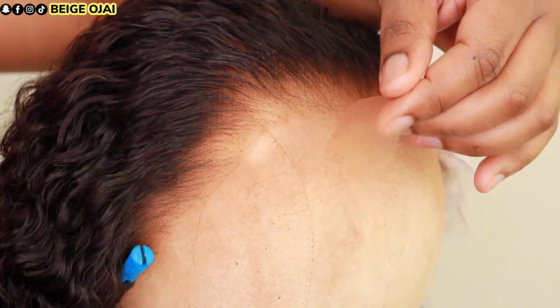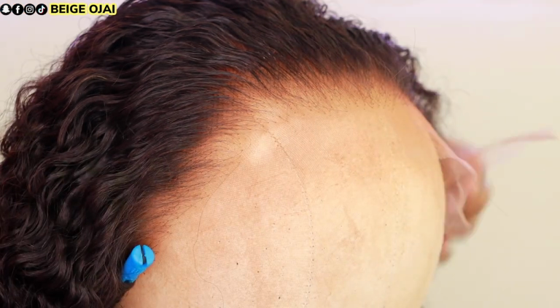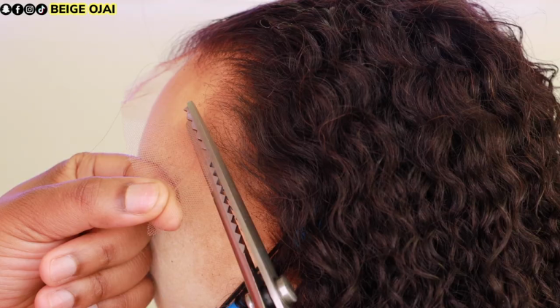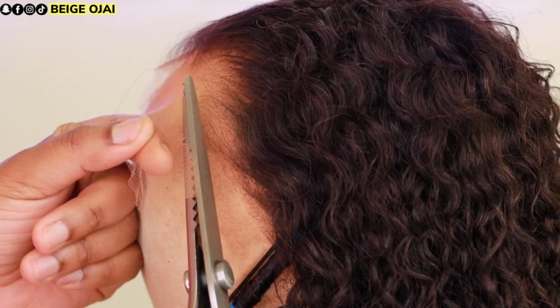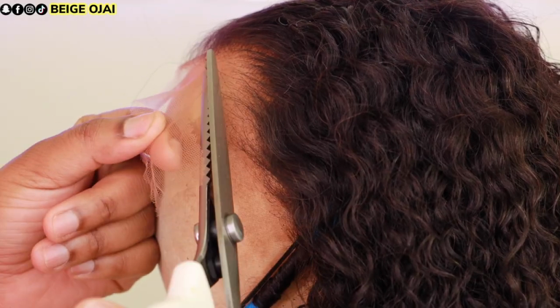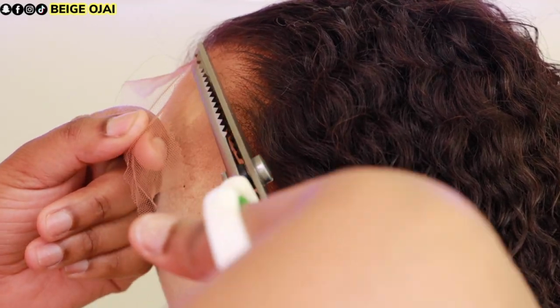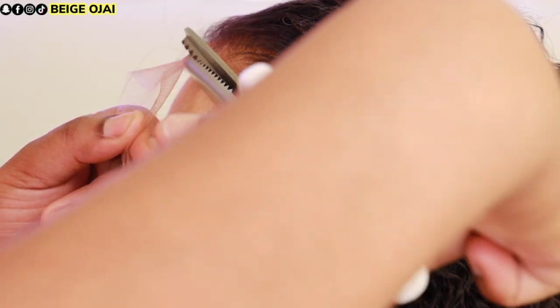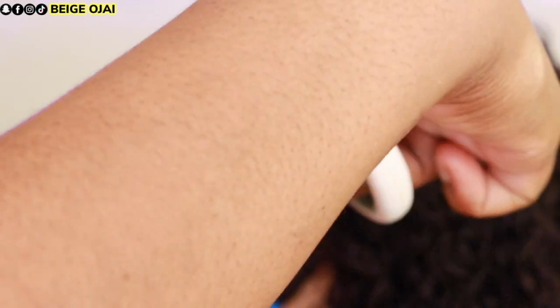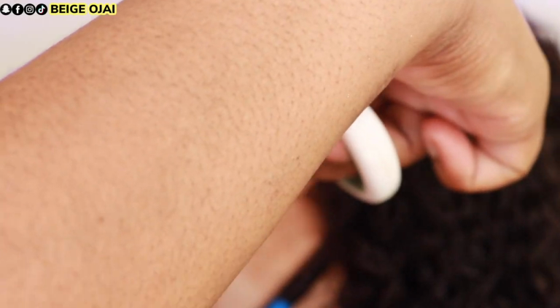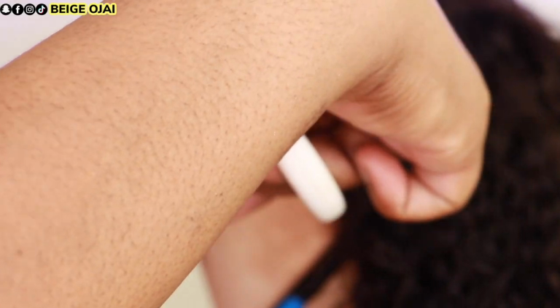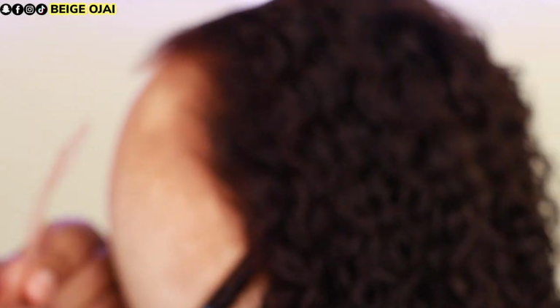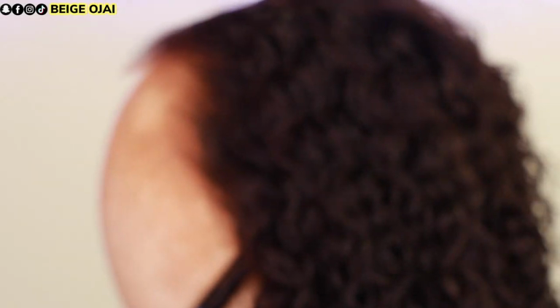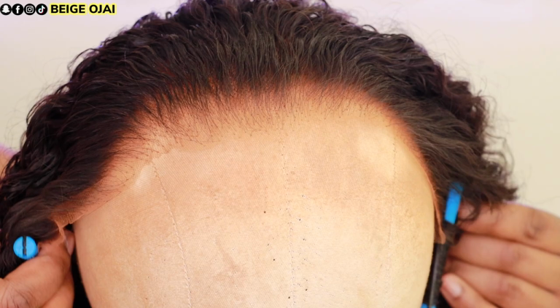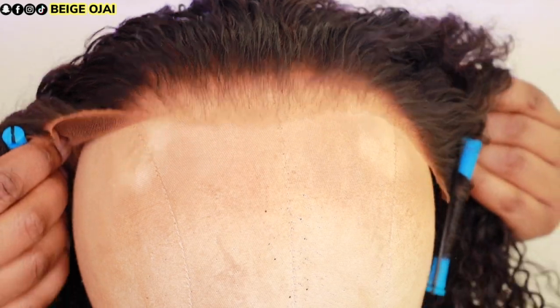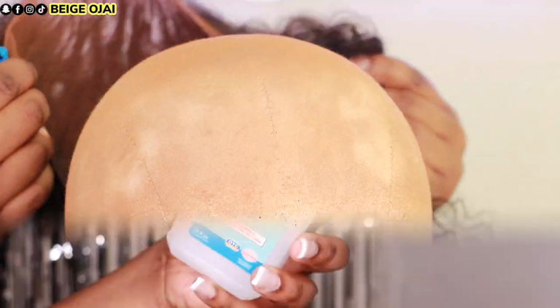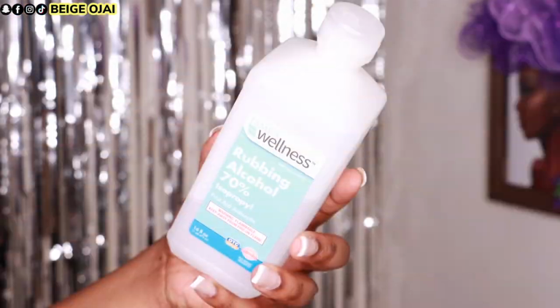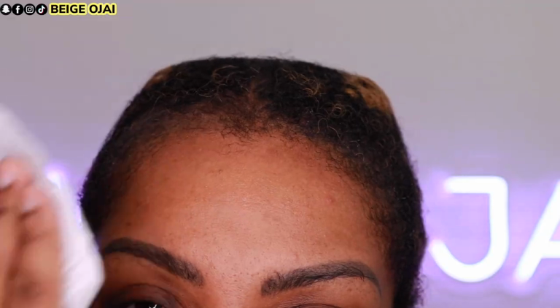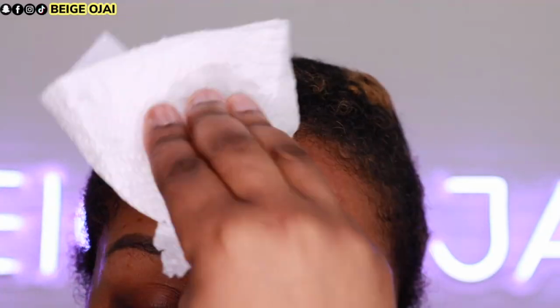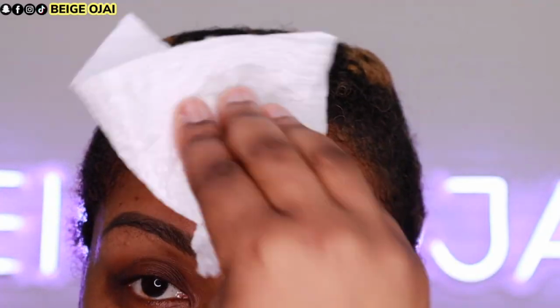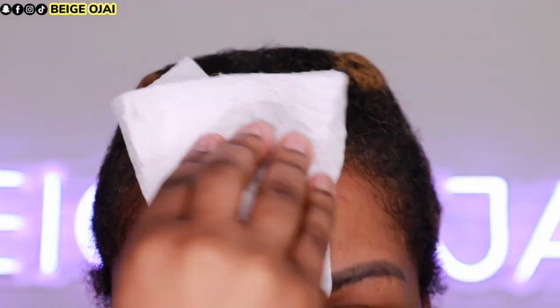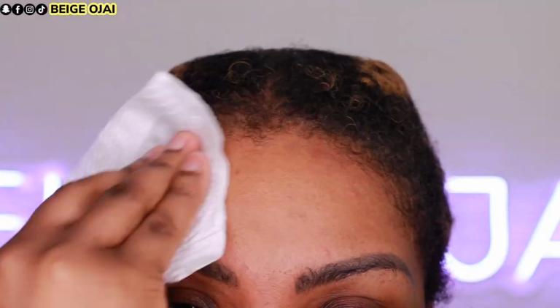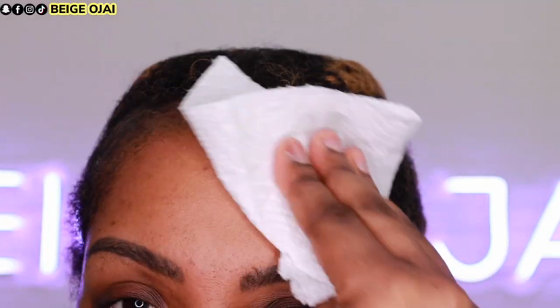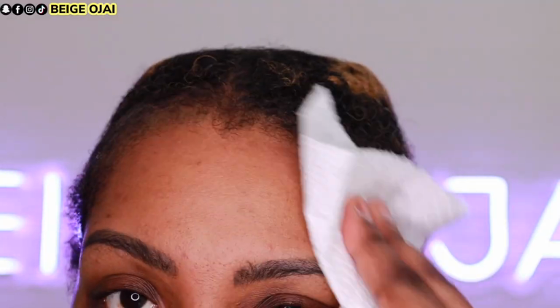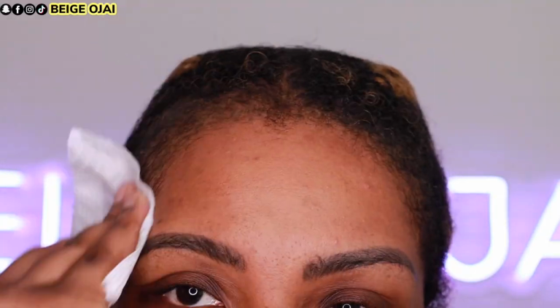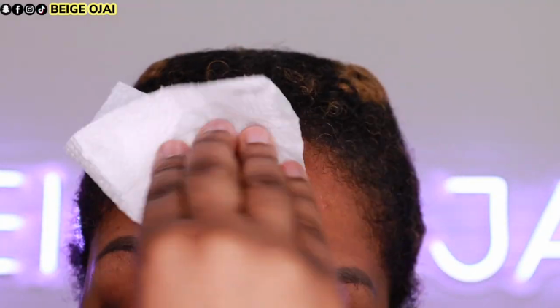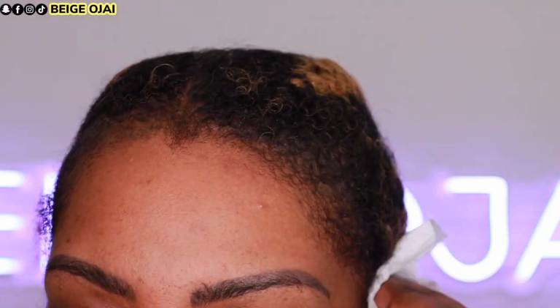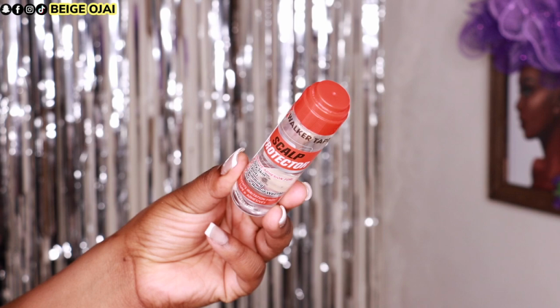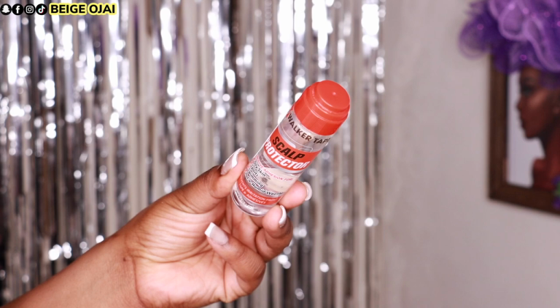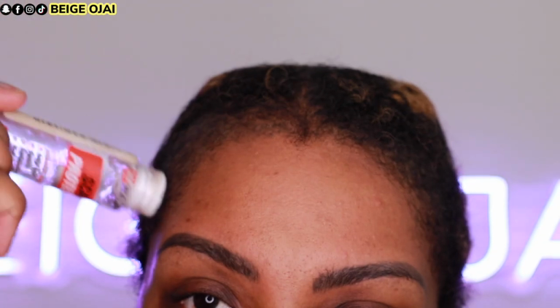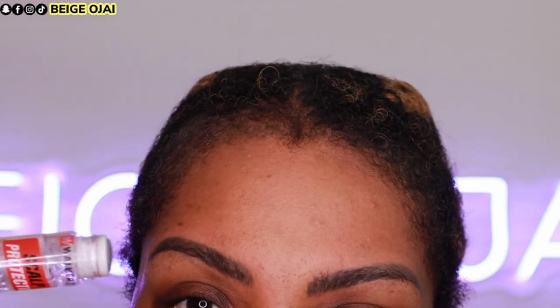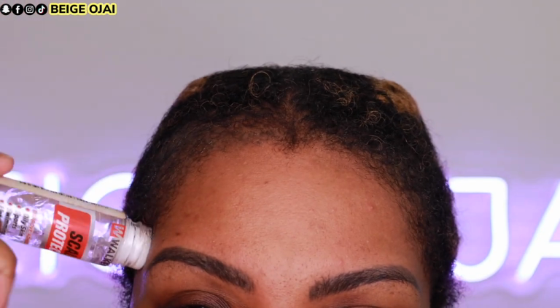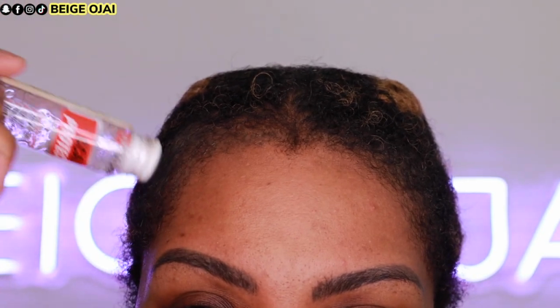Now it's time to cut away that extra lace. I'm grabbing a pair of zigzag scissors and carefully cutting right in front of the hairline to remove the lace. Then I grab some alcohol, clean off my forehead, and apply scalp protector from Walker Tape to my scalp.